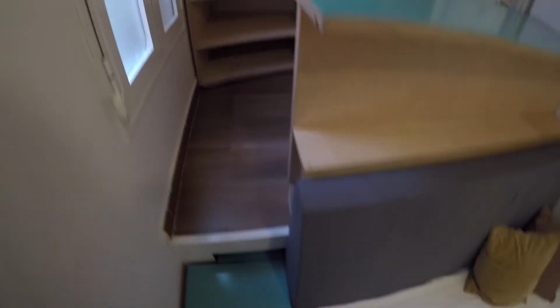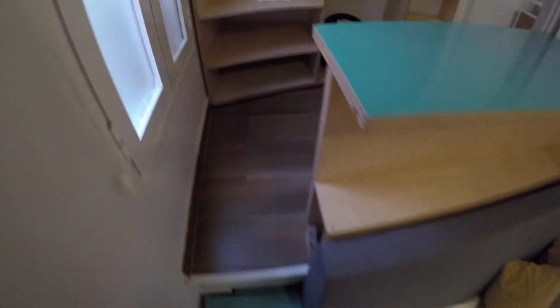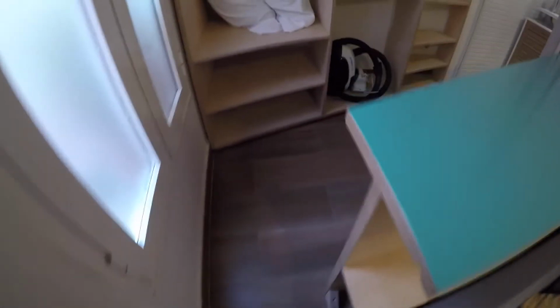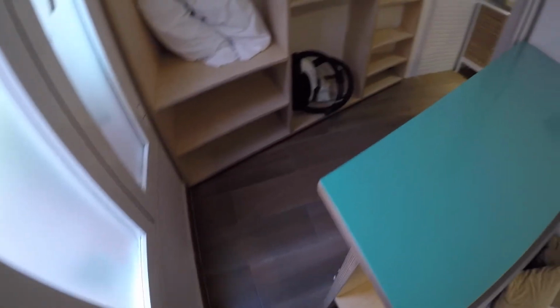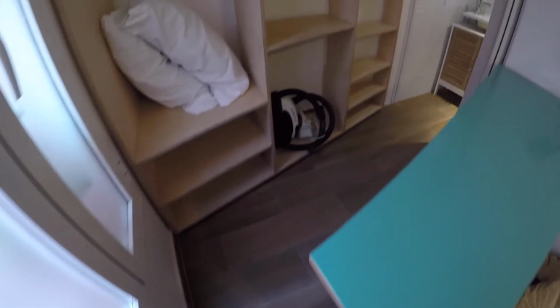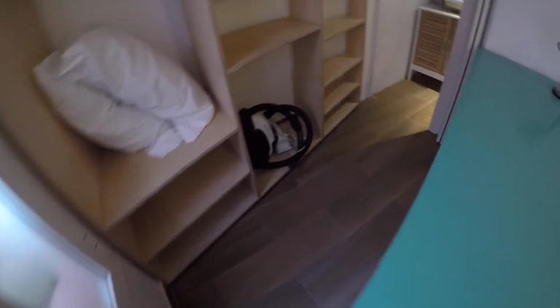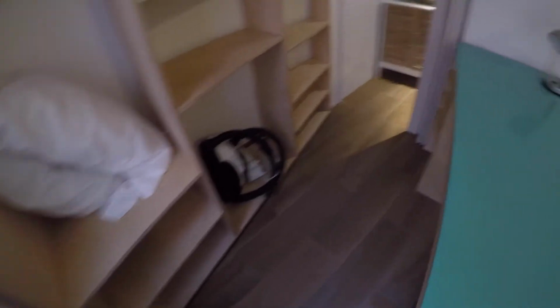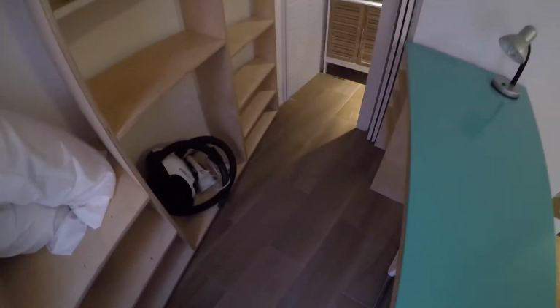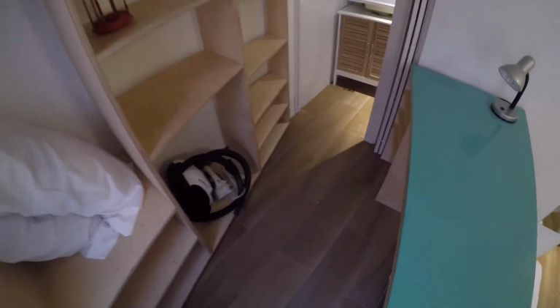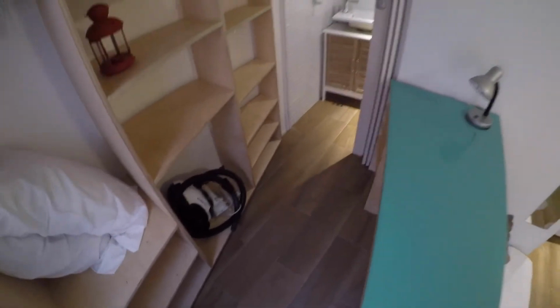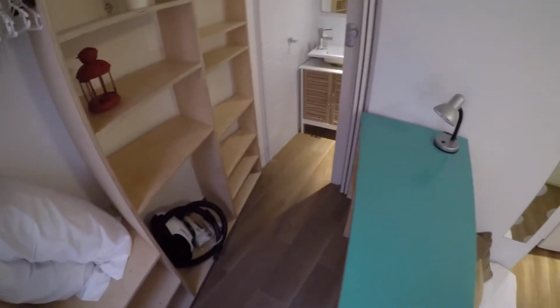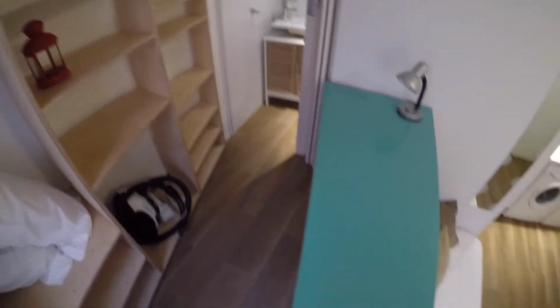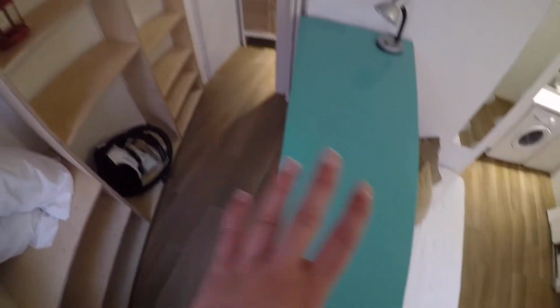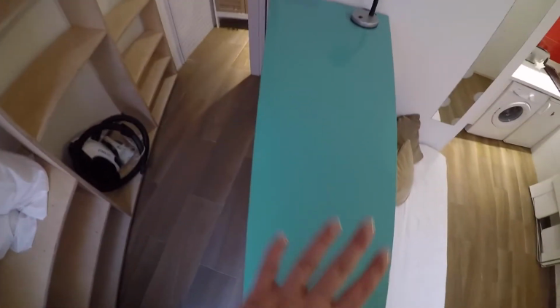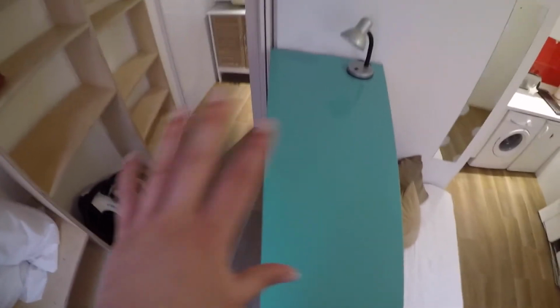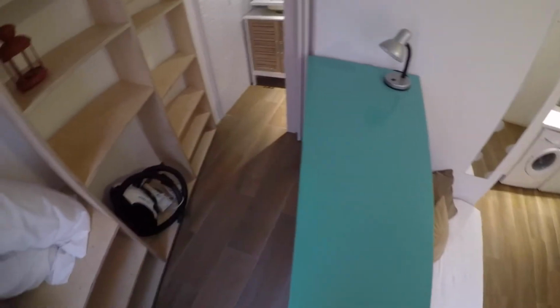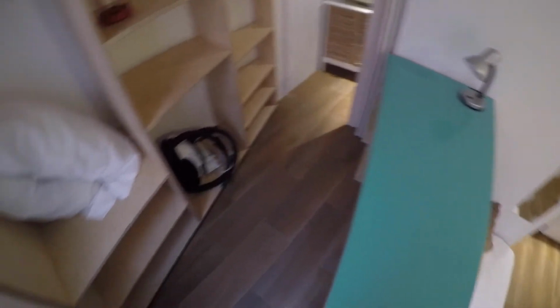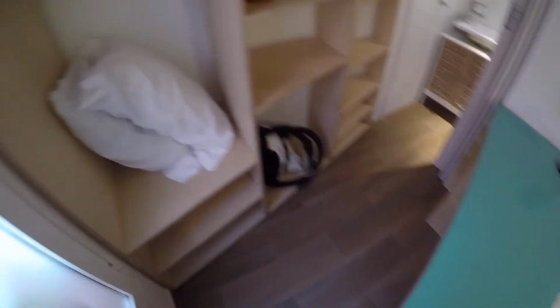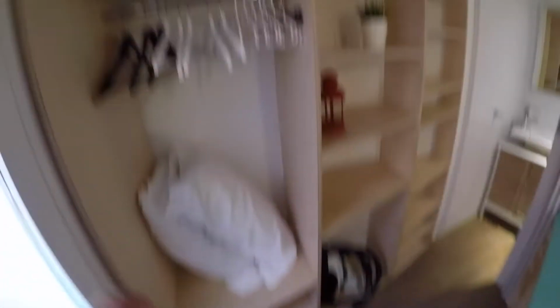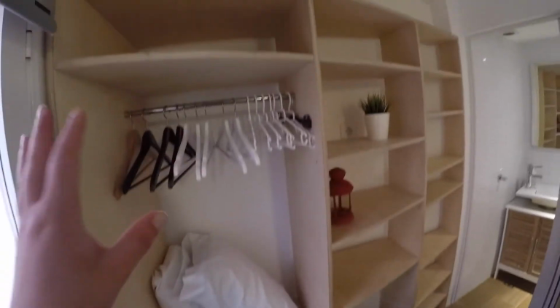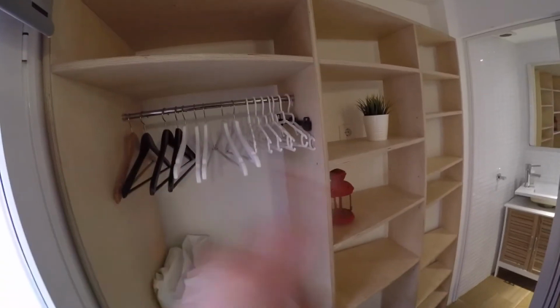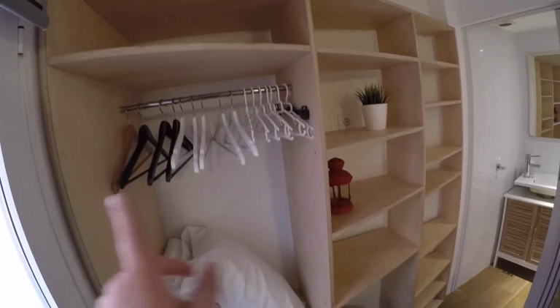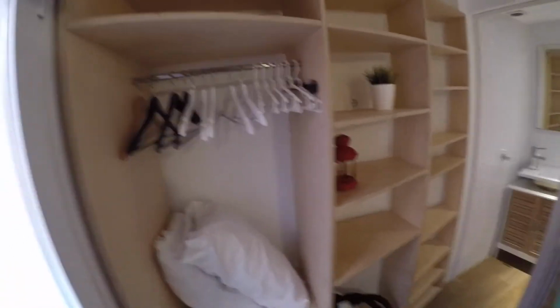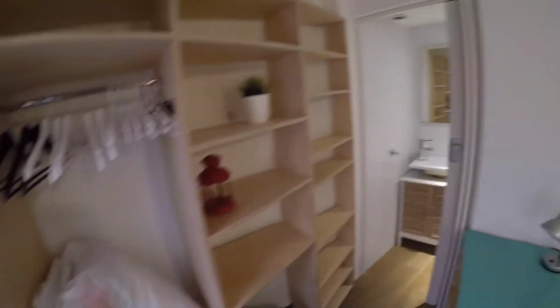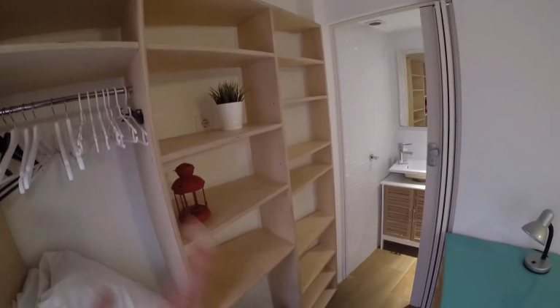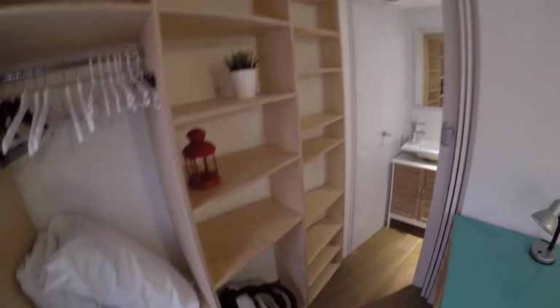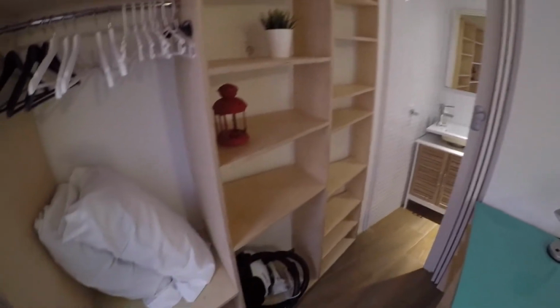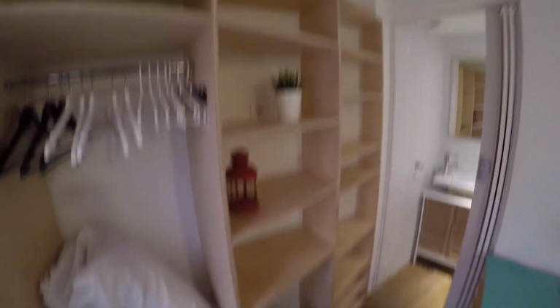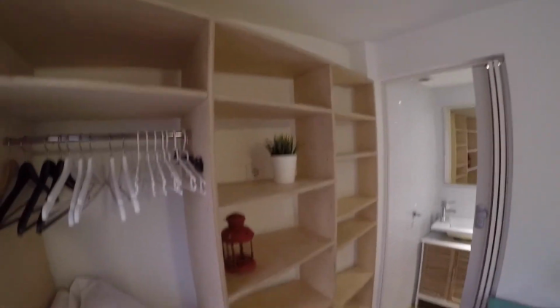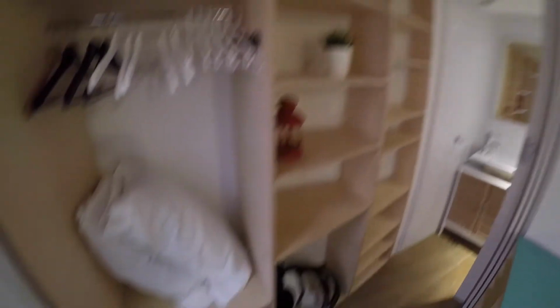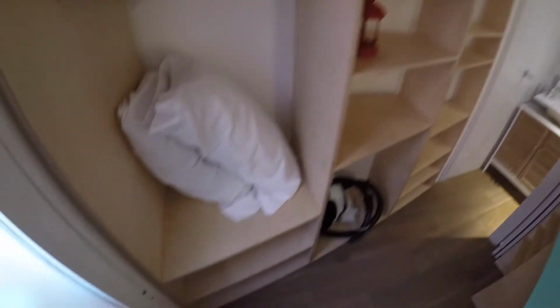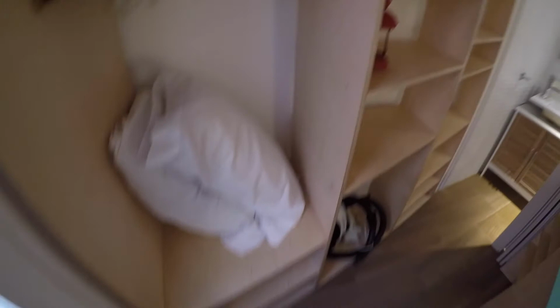And now let me show you the view from here. We have a big desk and we have some shelves for all your belongings.